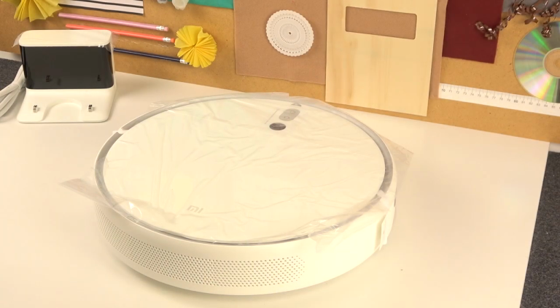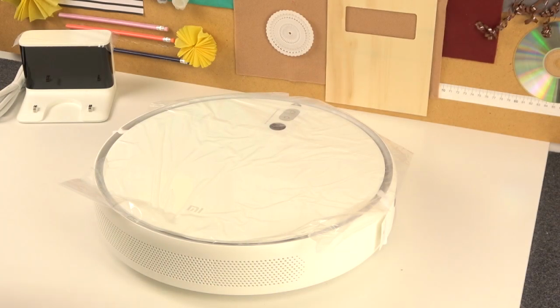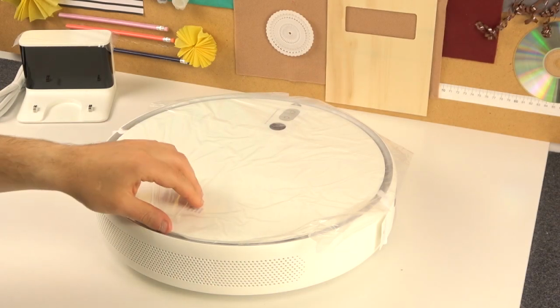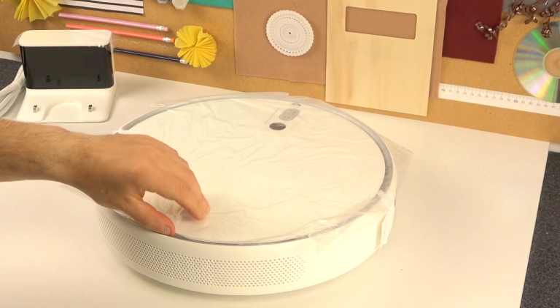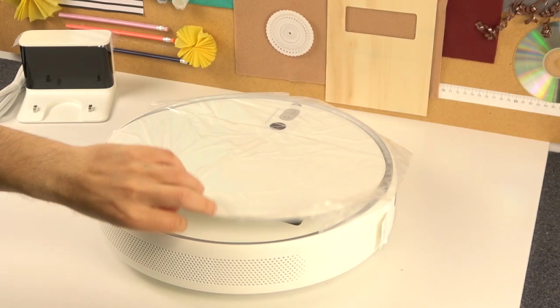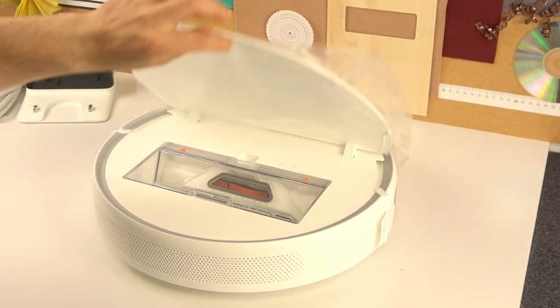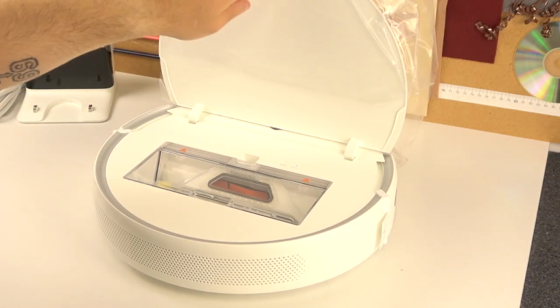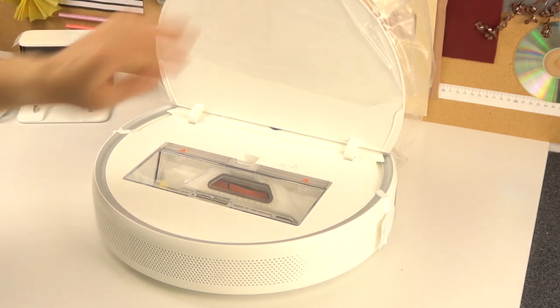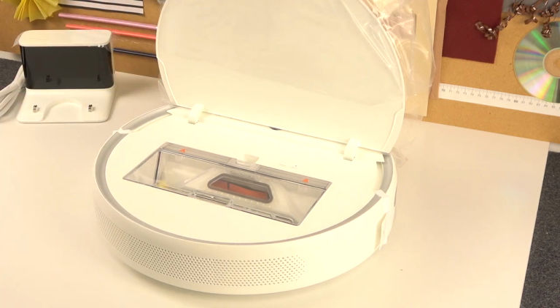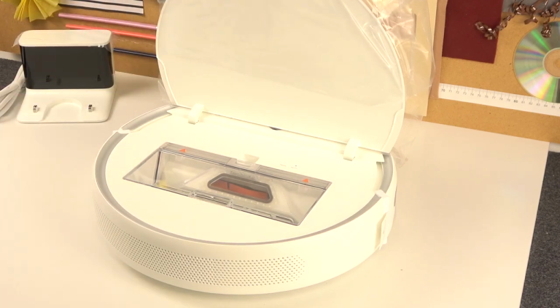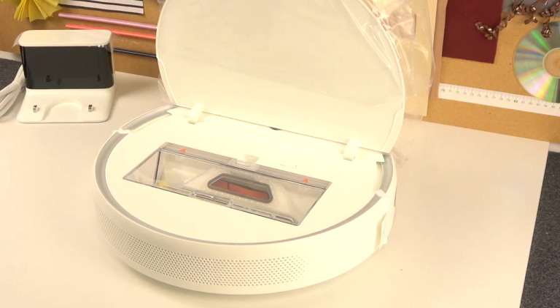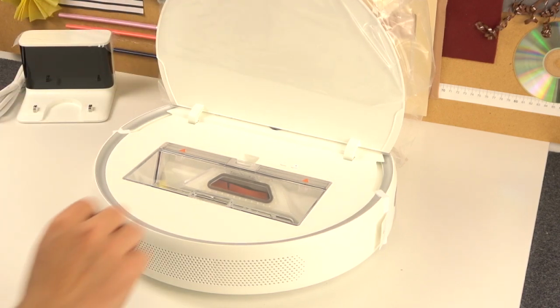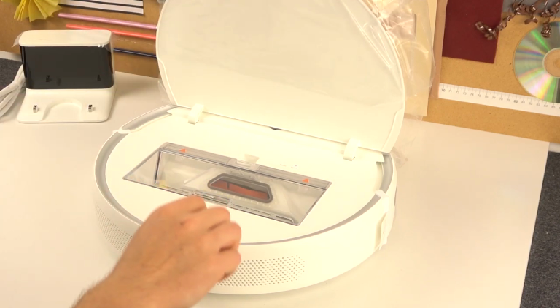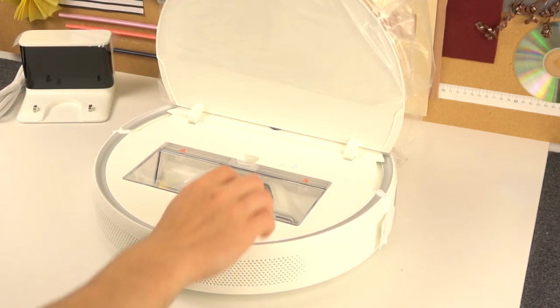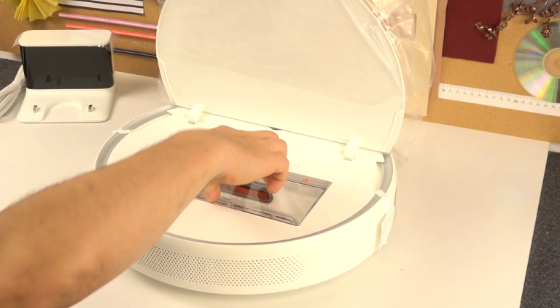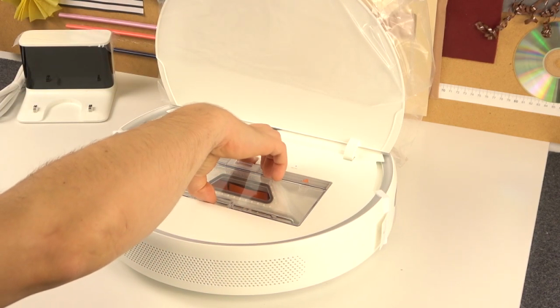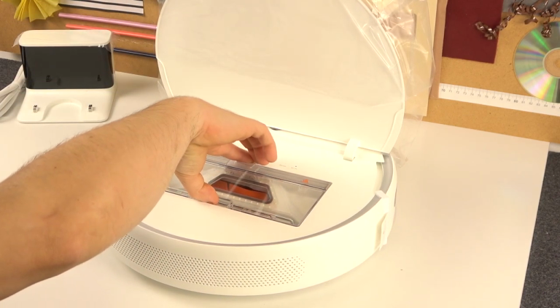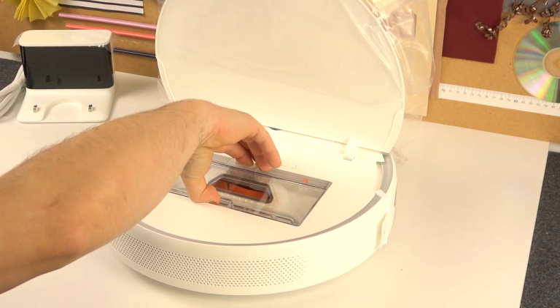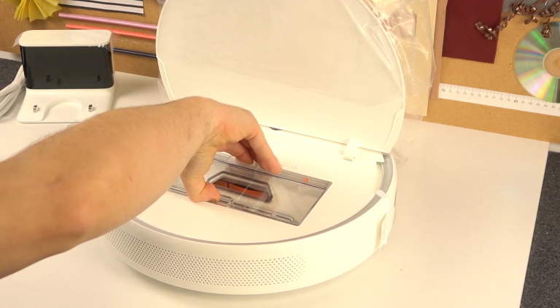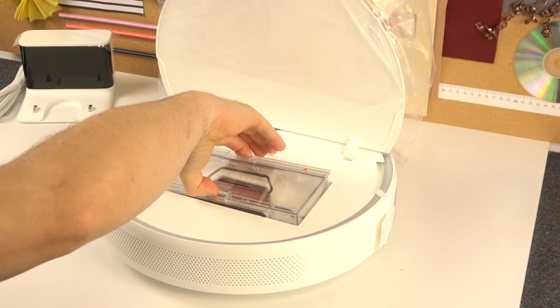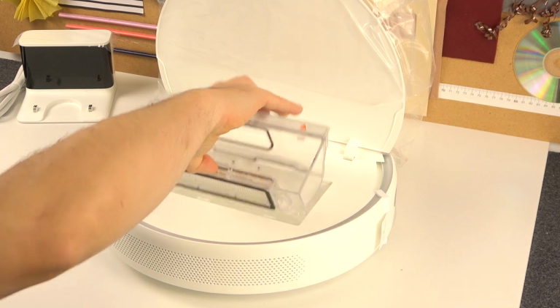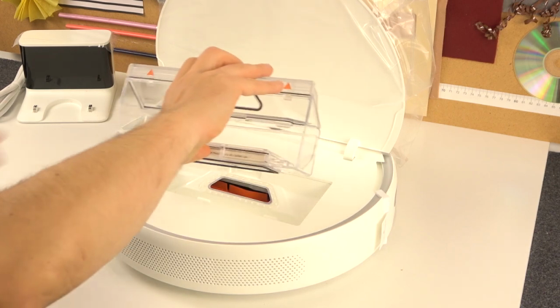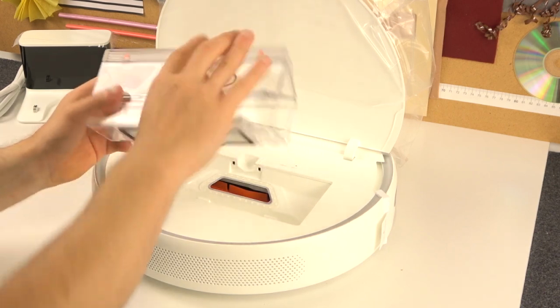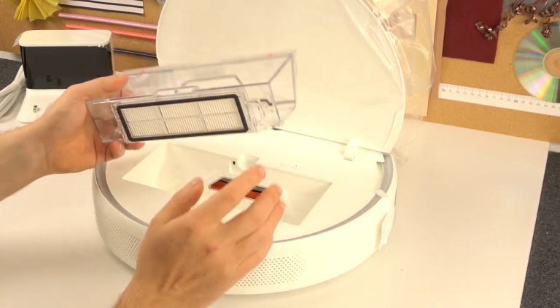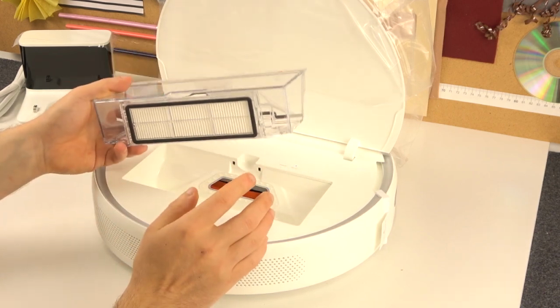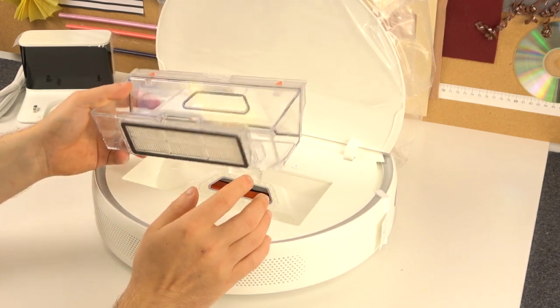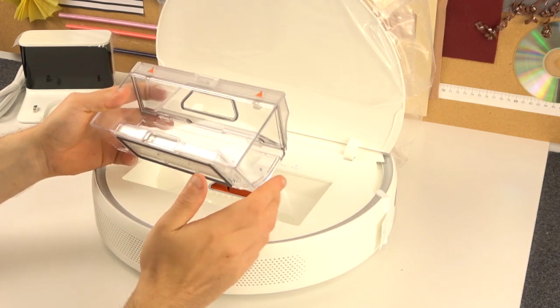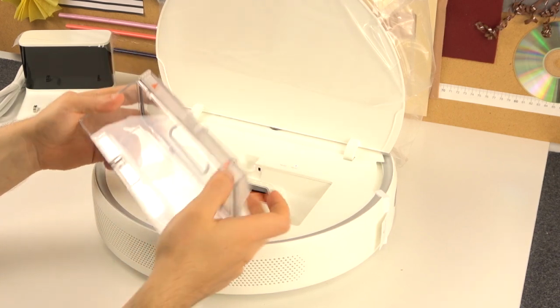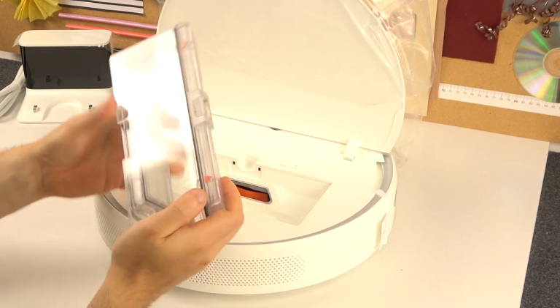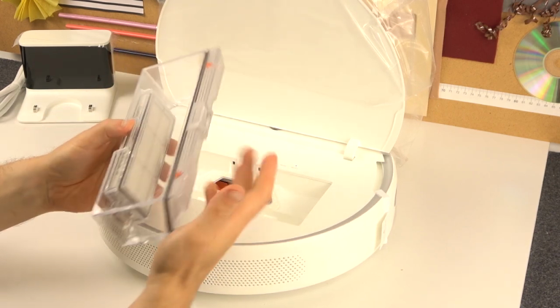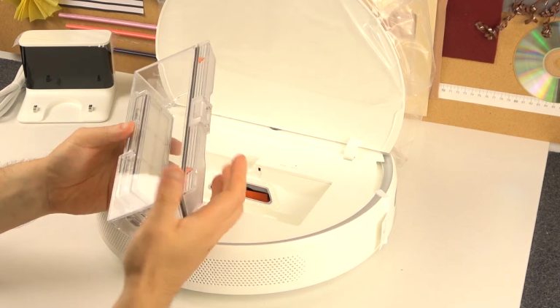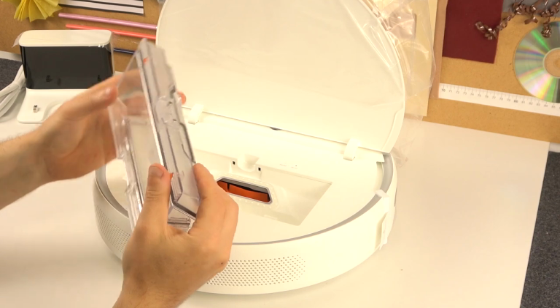Let's start with opening the front cover and then just pull out the whole dustbin collector, and there will be your dust.